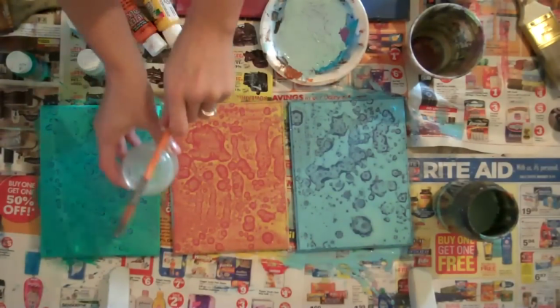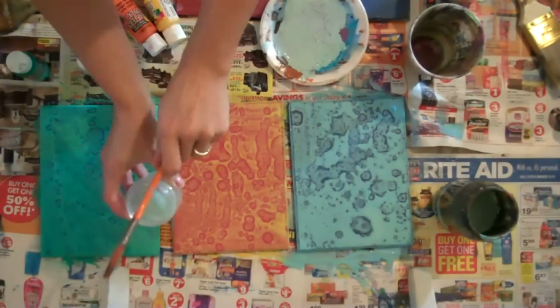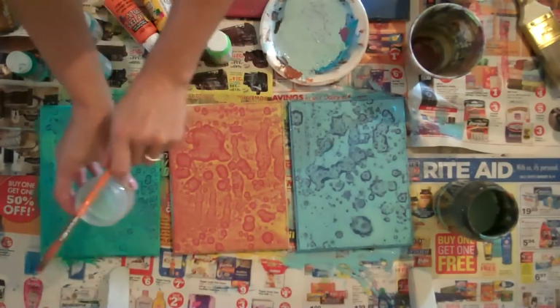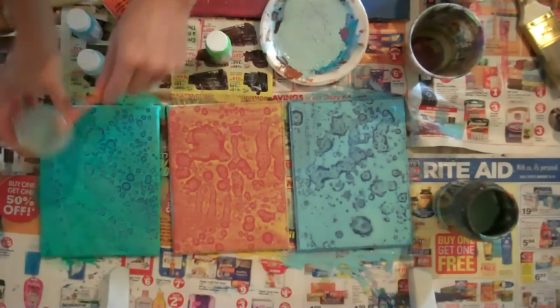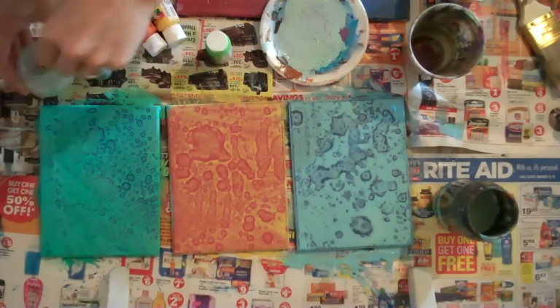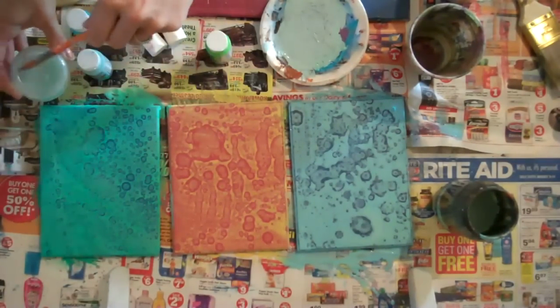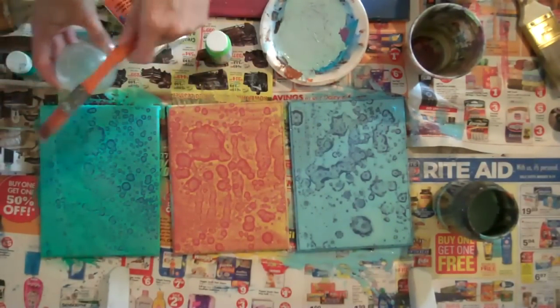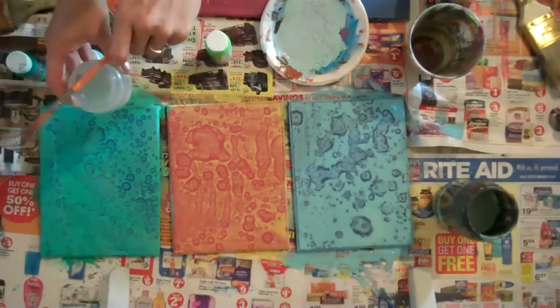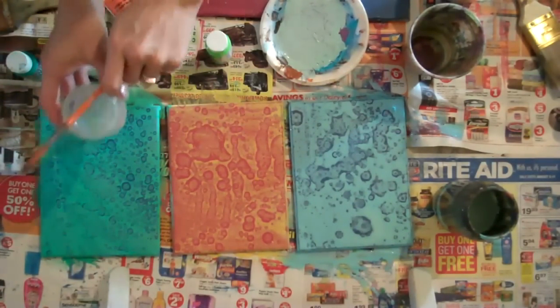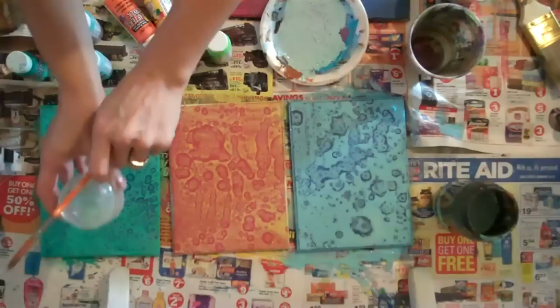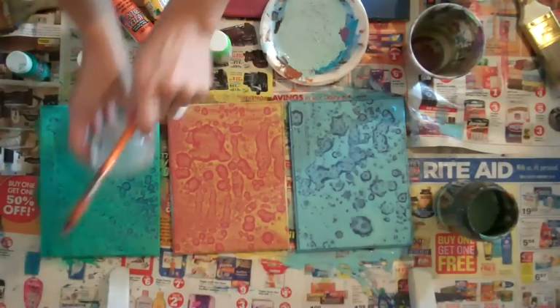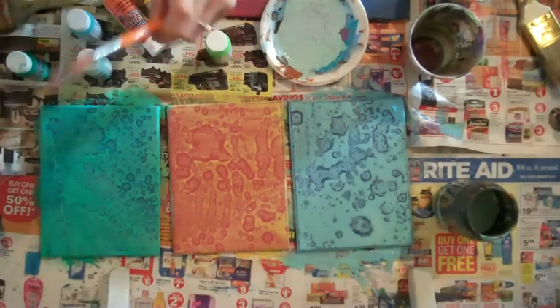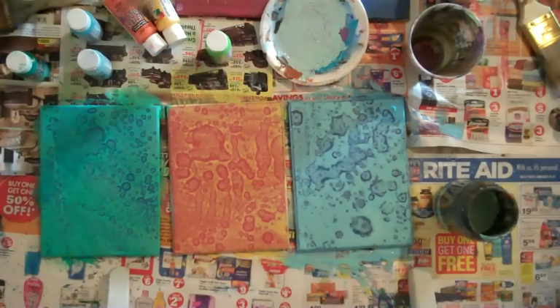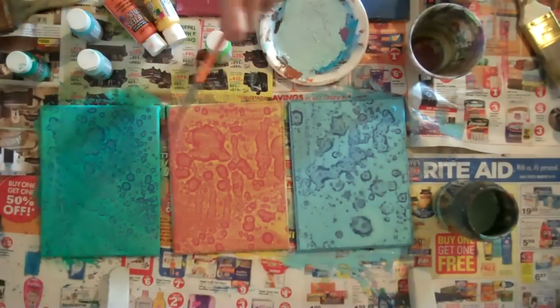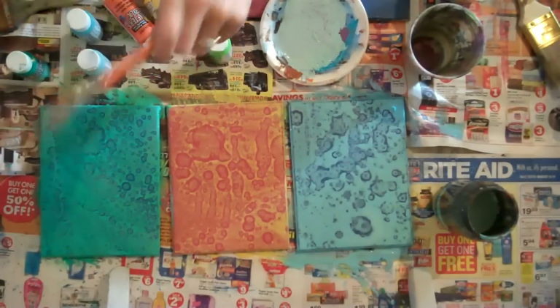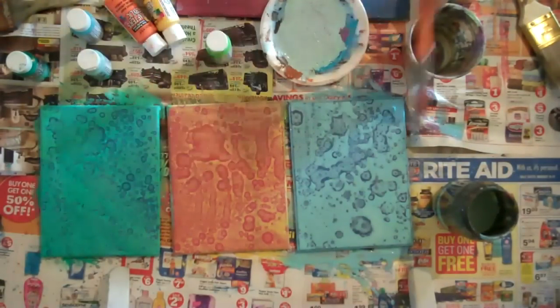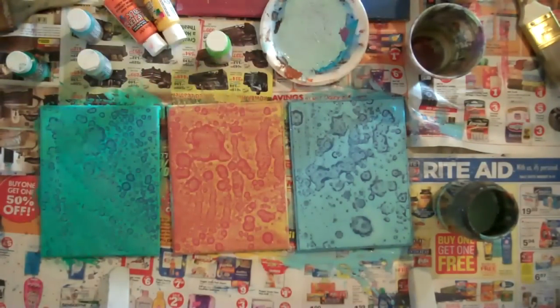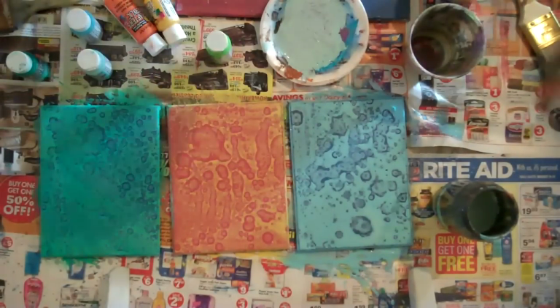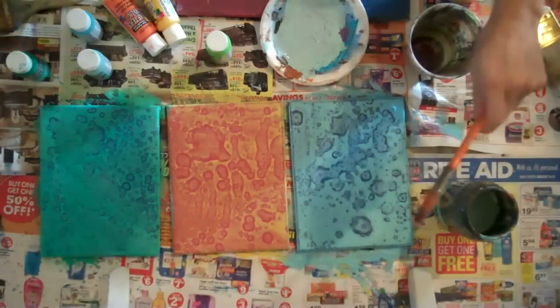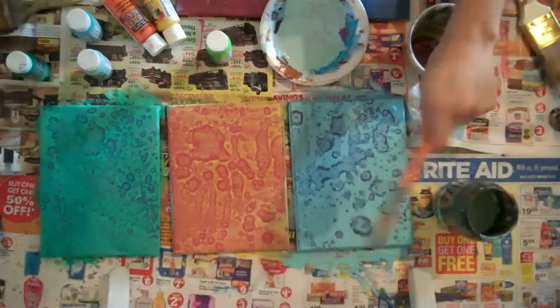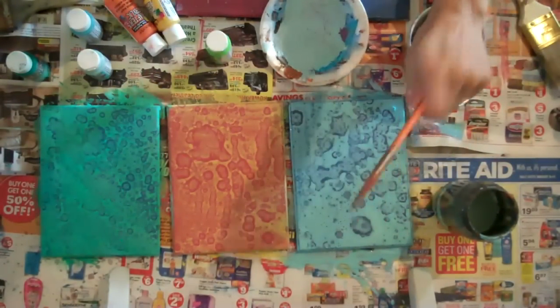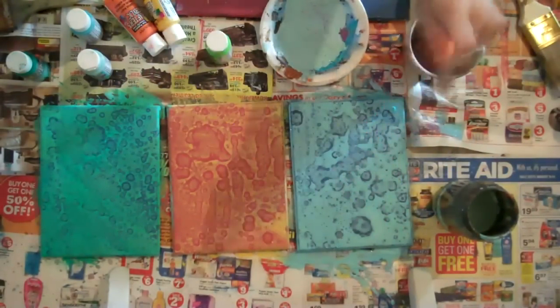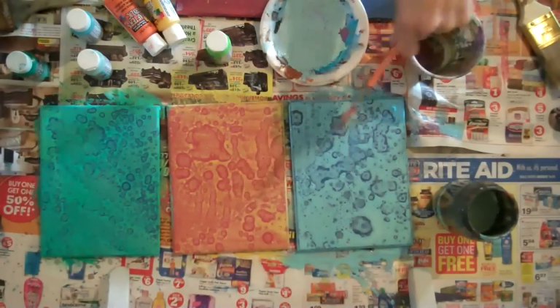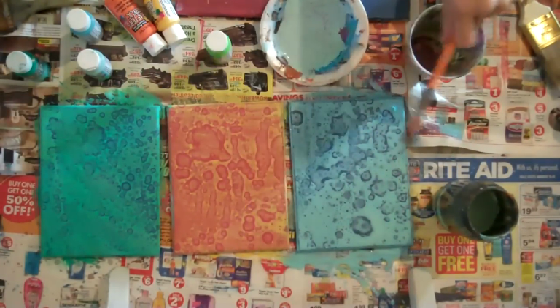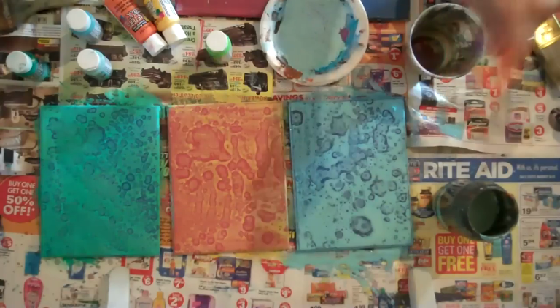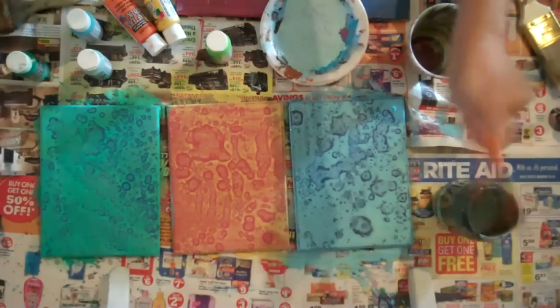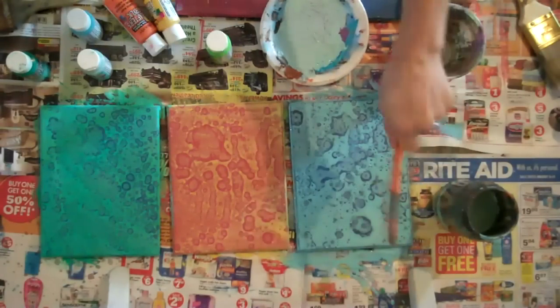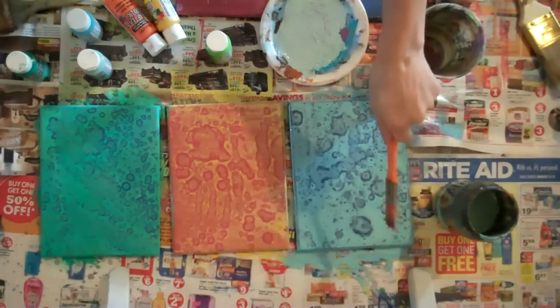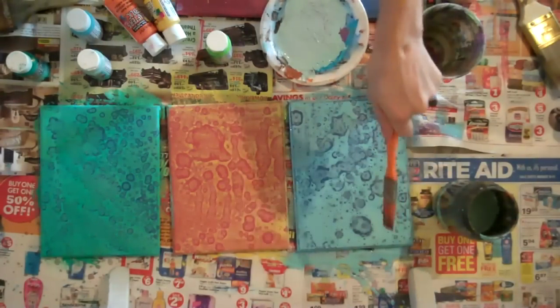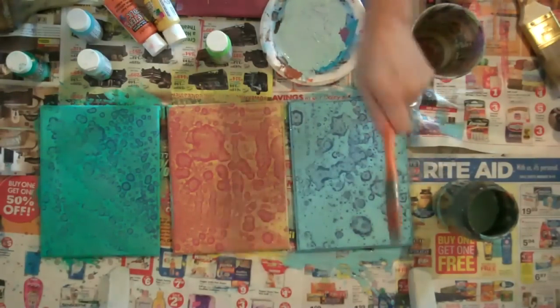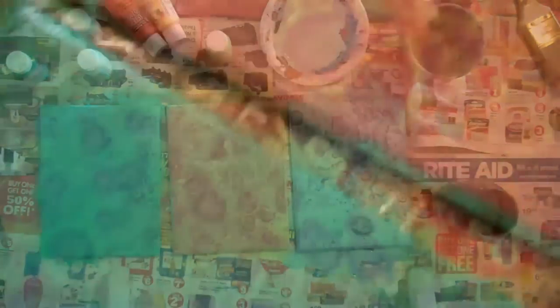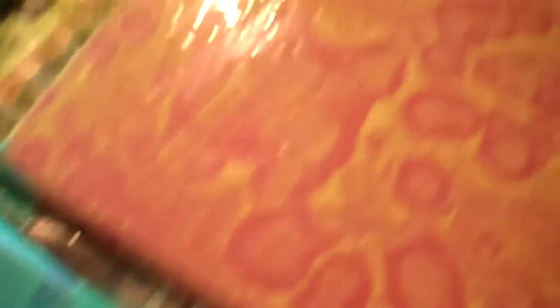That's so cool. I like the blue and then the dark — the light blue with the dark blue.